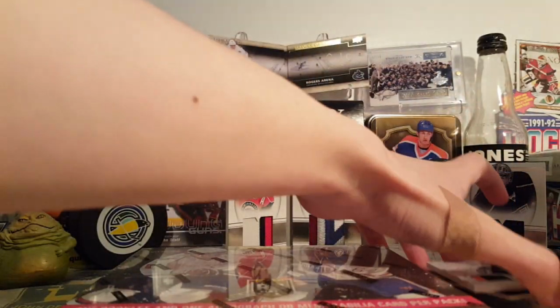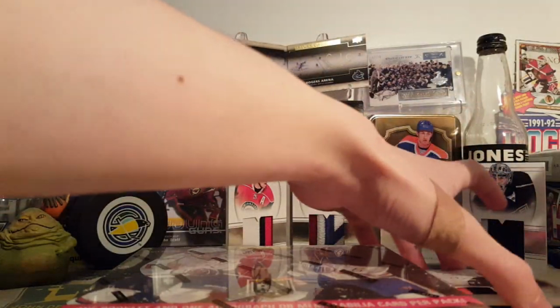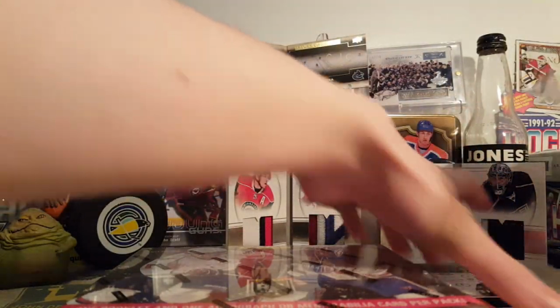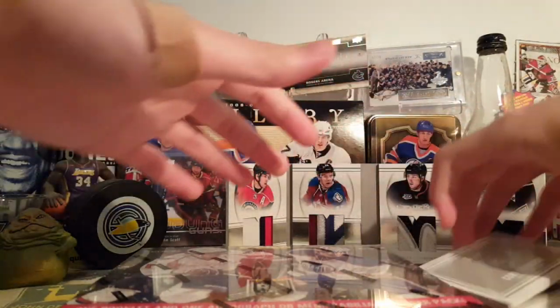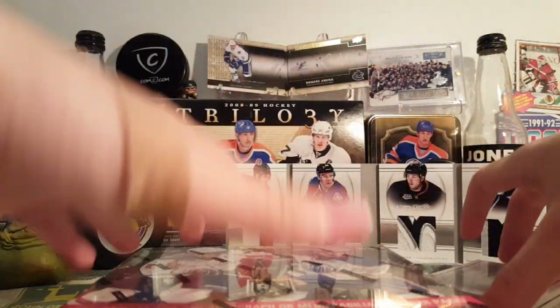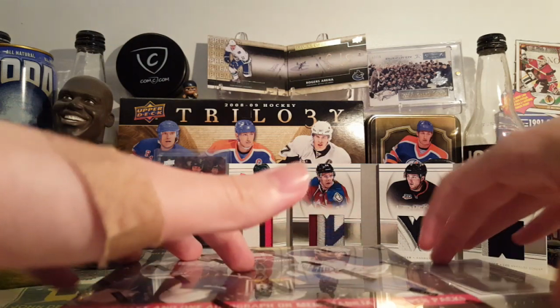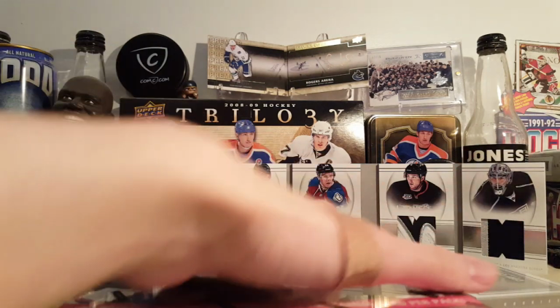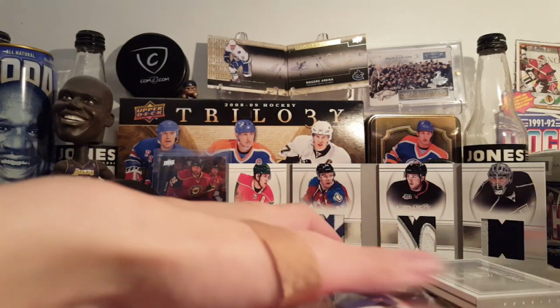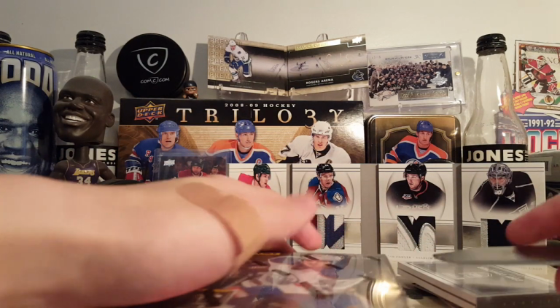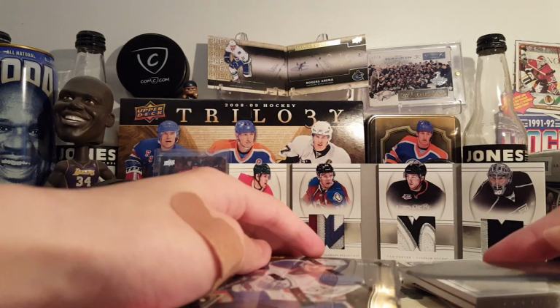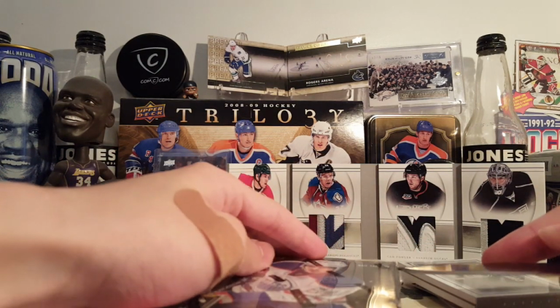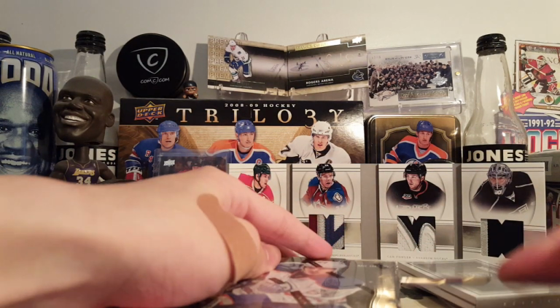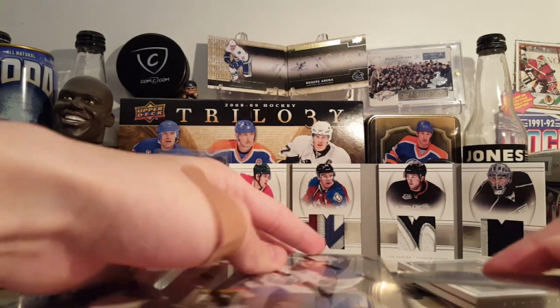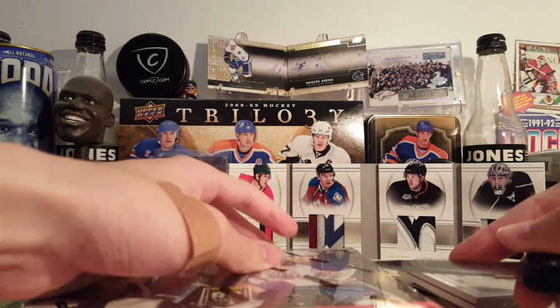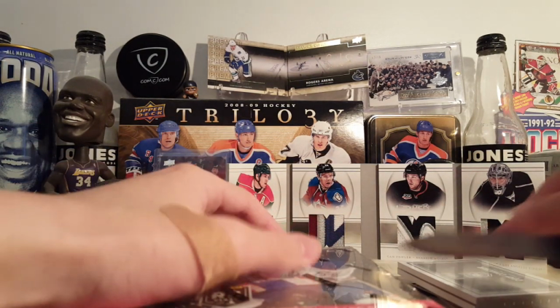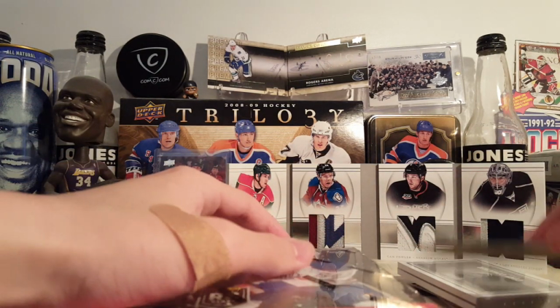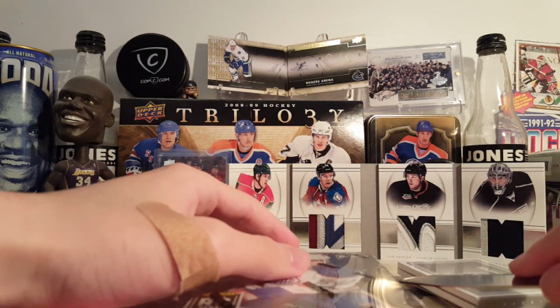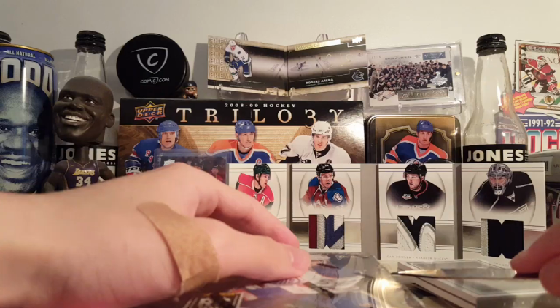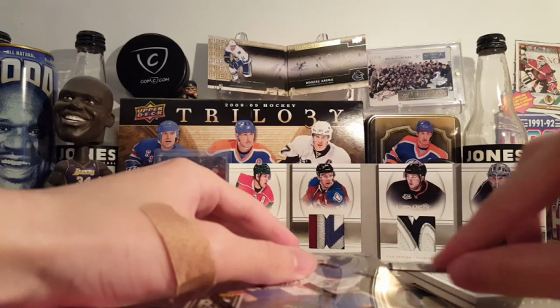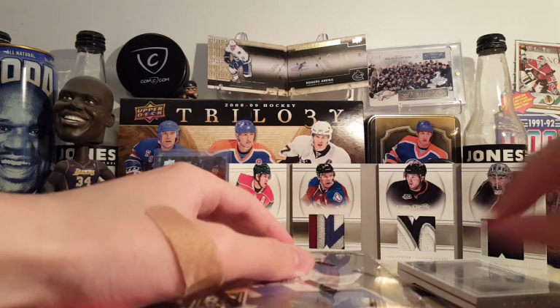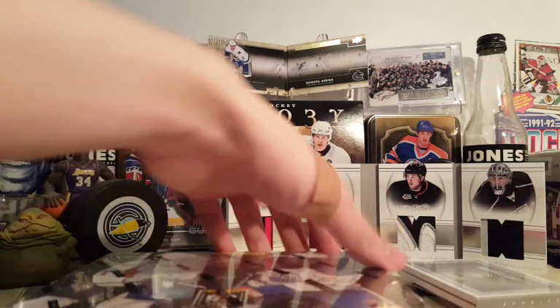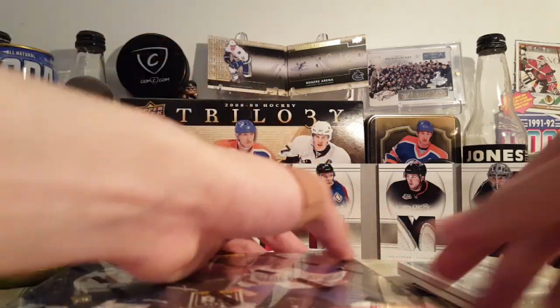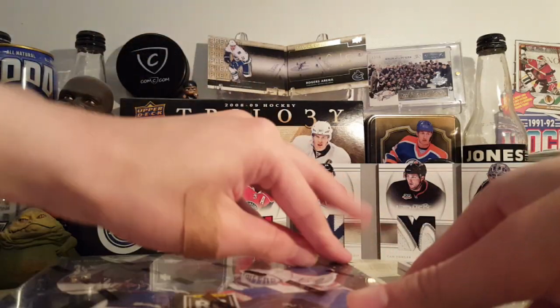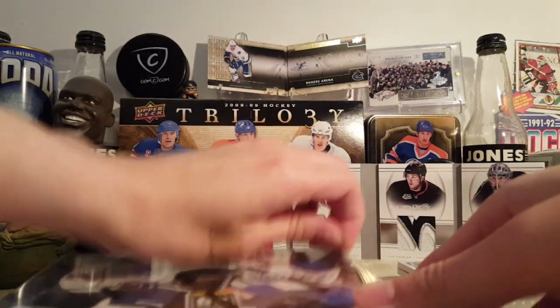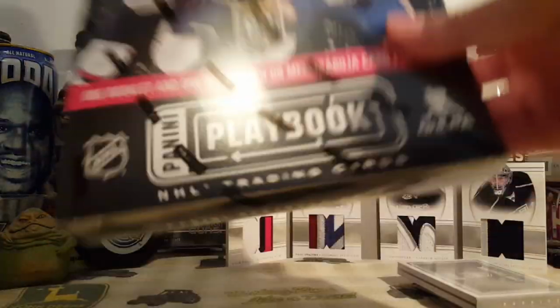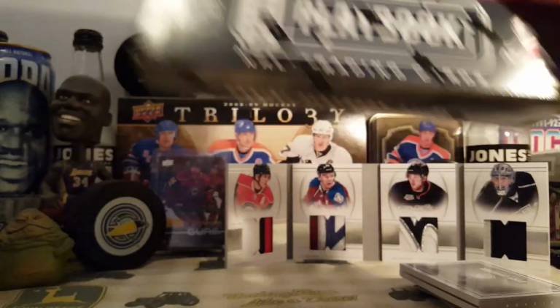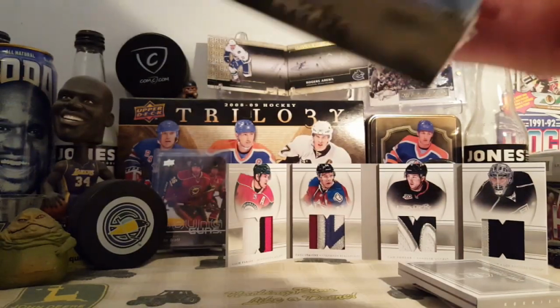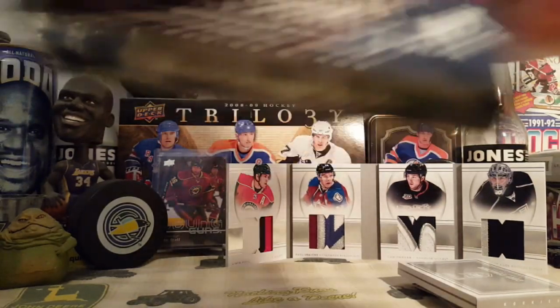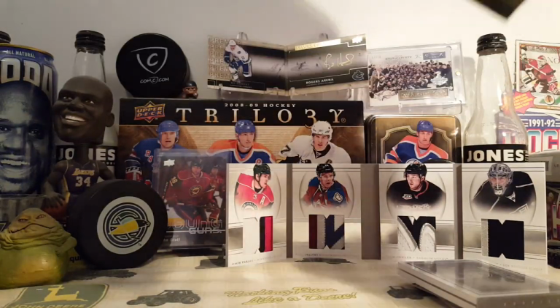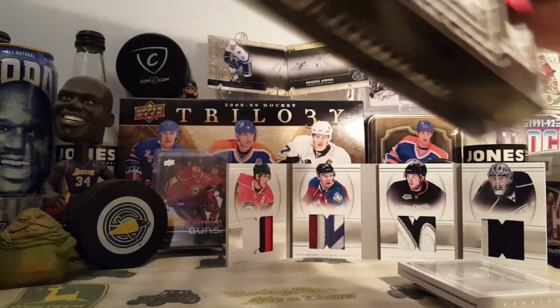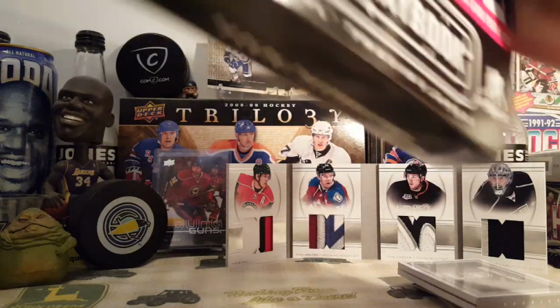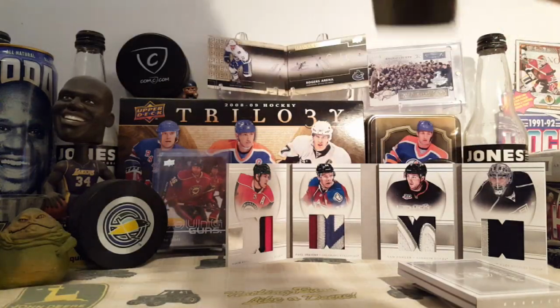Not a terrible first box. I think Corey Conacher is bouncing around in the AHL and NHL. Let's go on to box two.